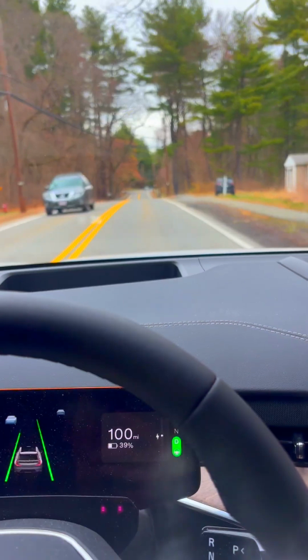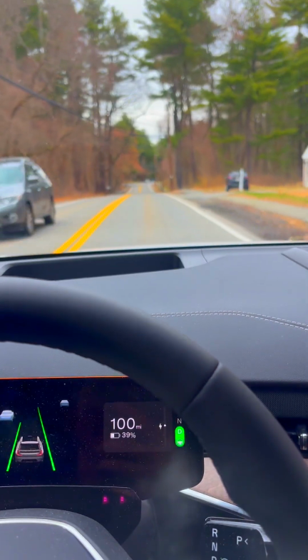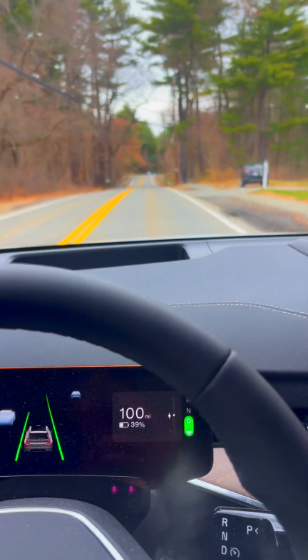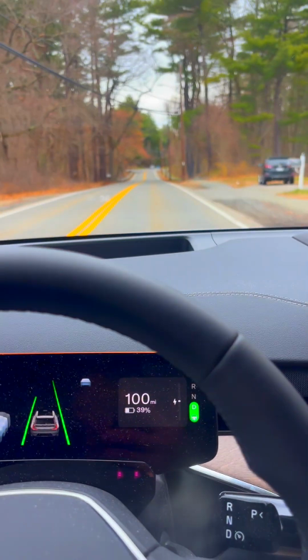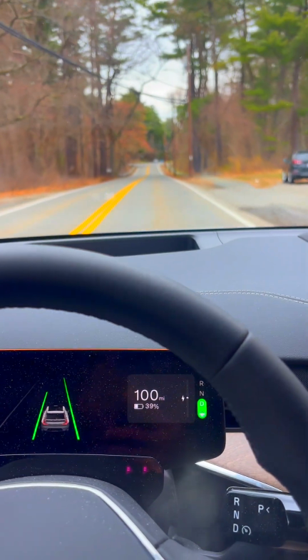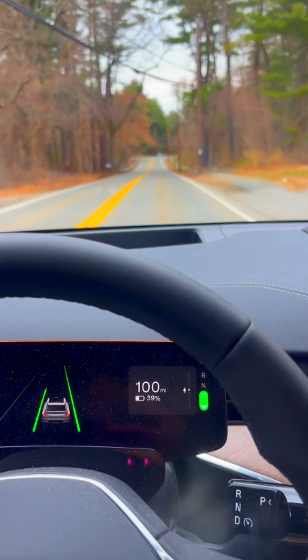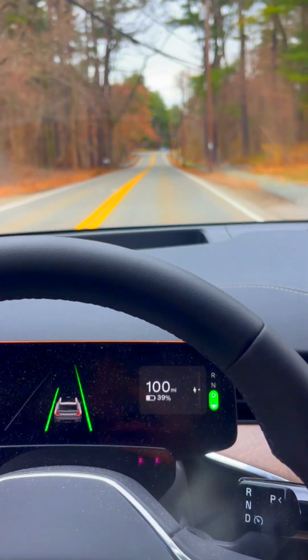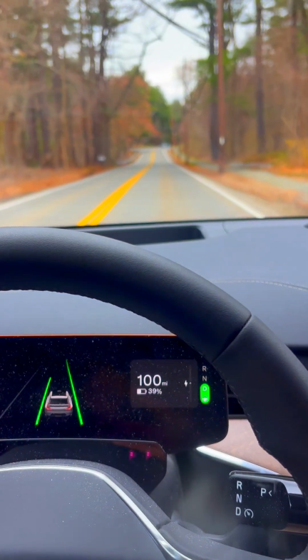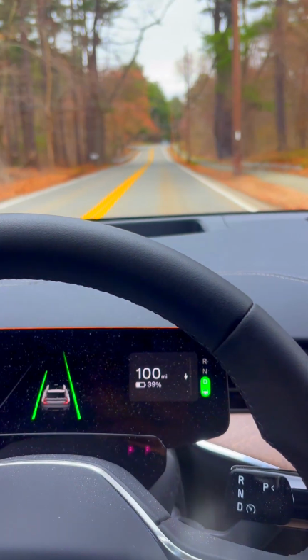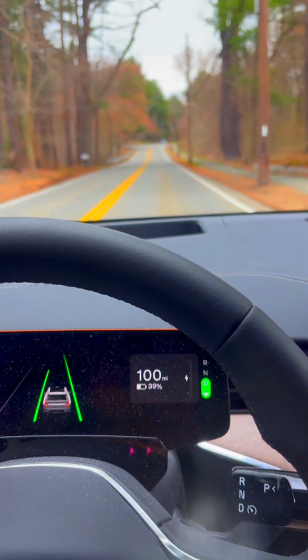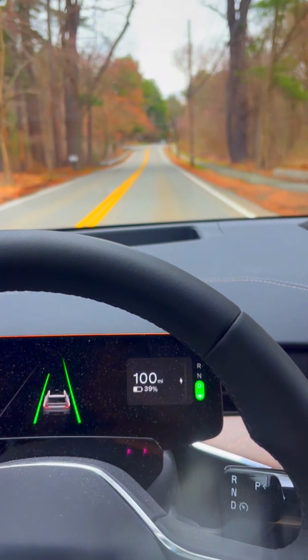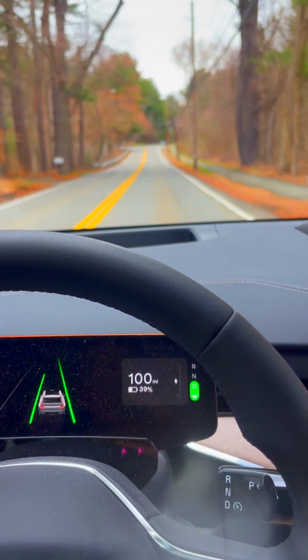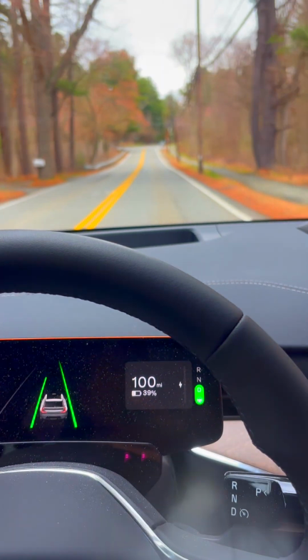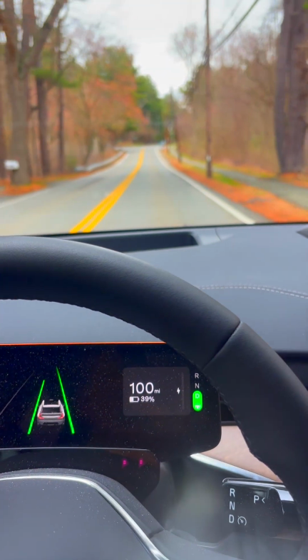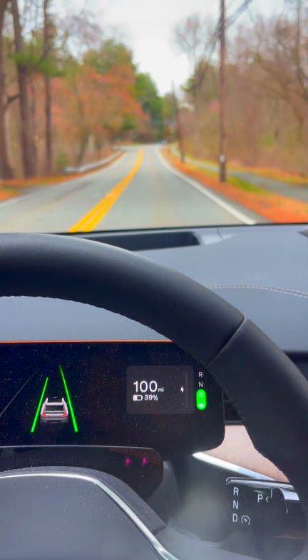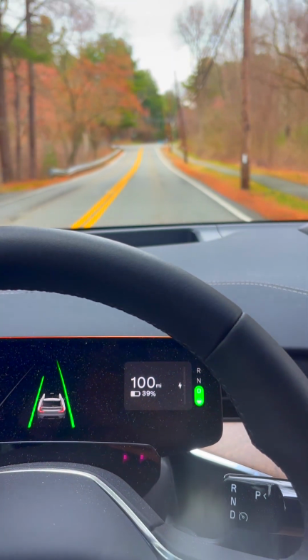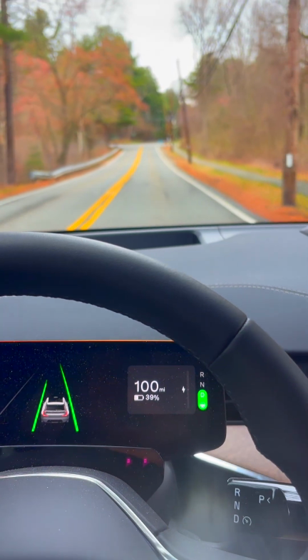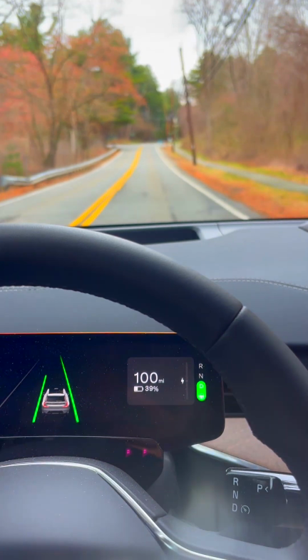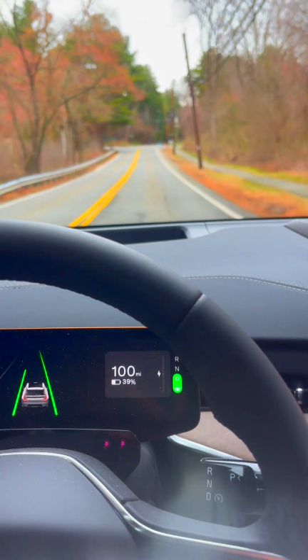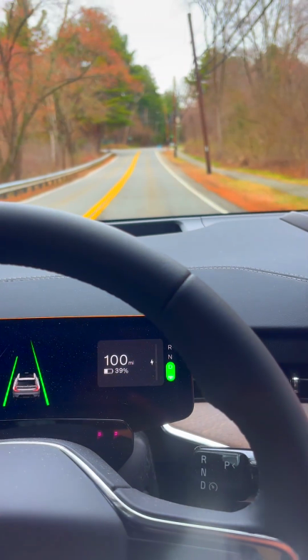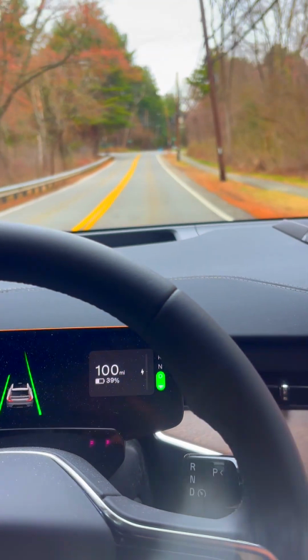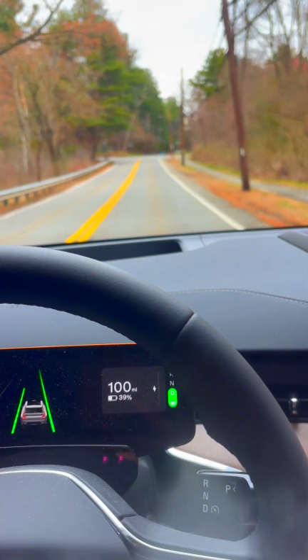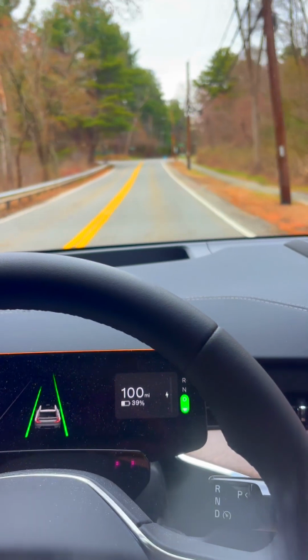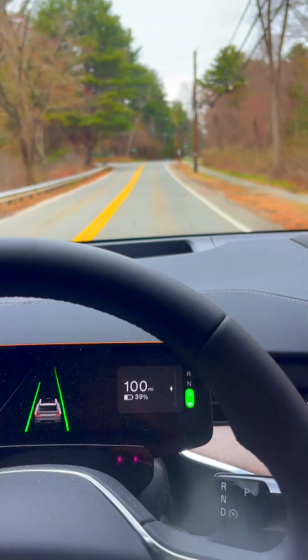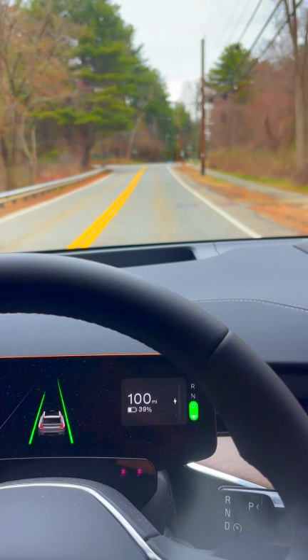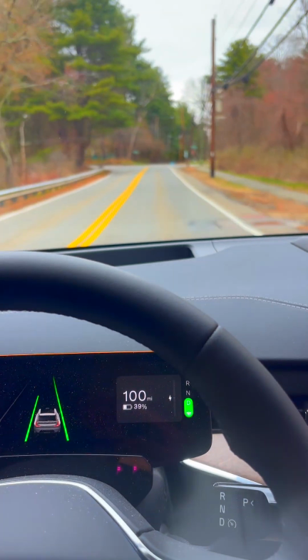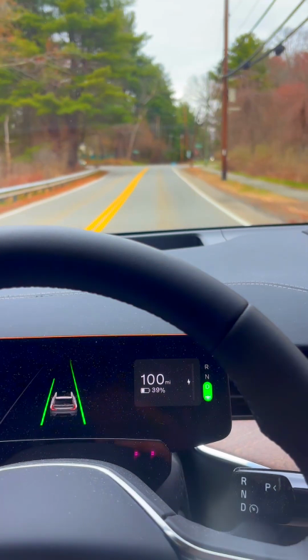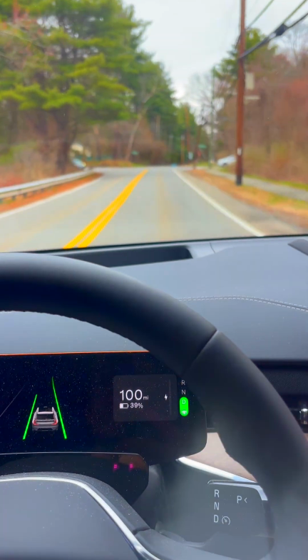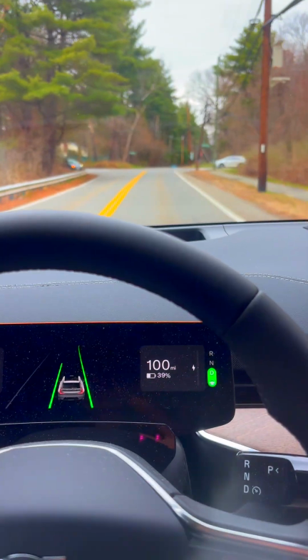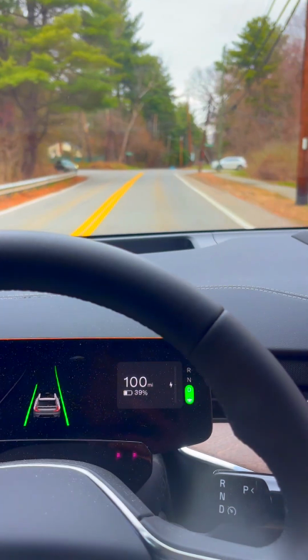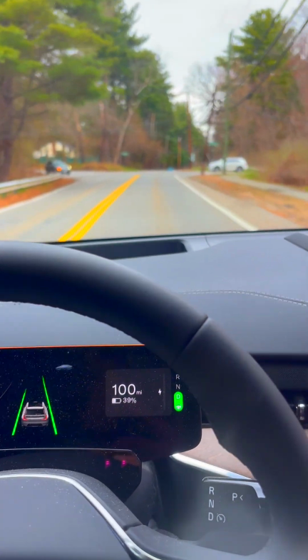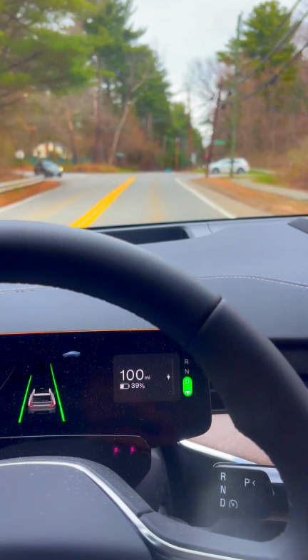It can't handle sharp curves — it won't slow down for them yet, although they've announced that they want to fix that. It won't stop for stoplights, stop signs, or pedestrians.